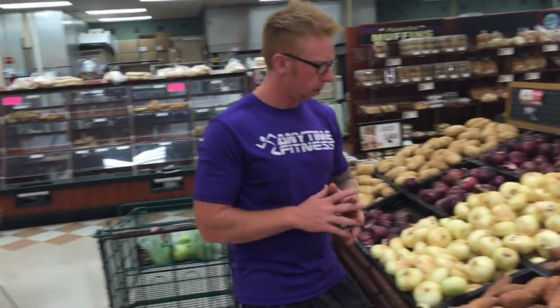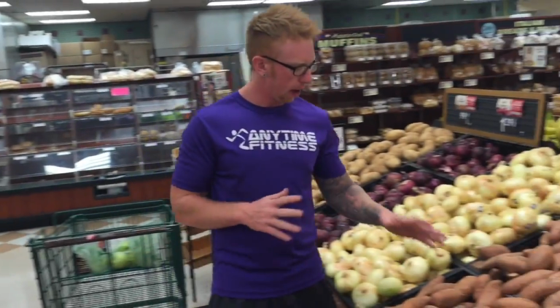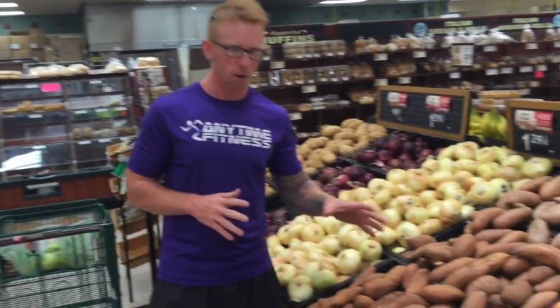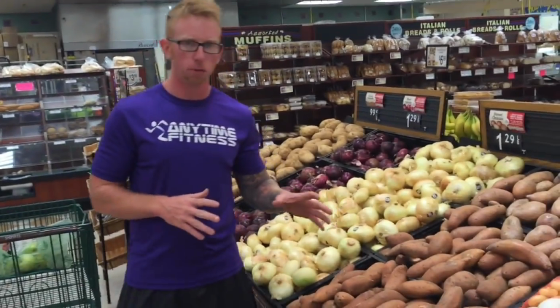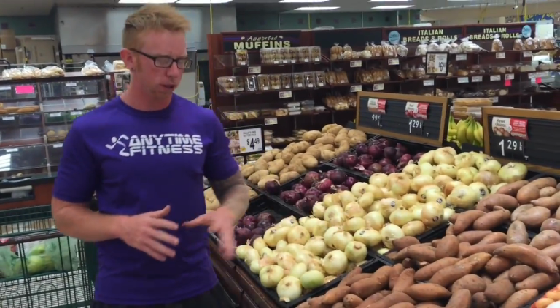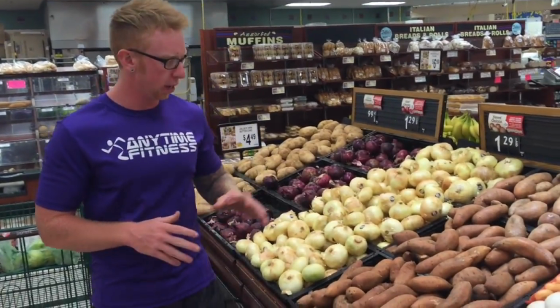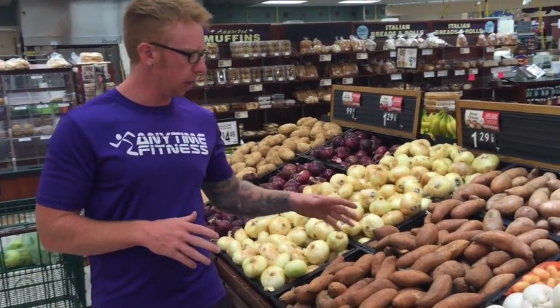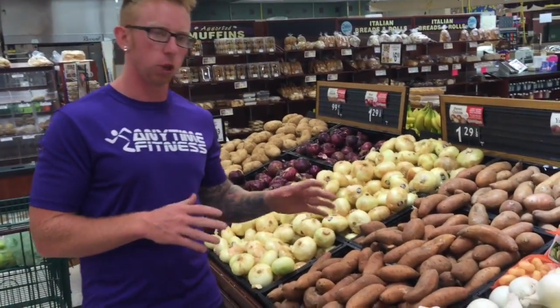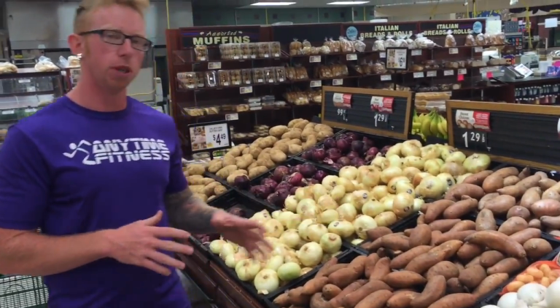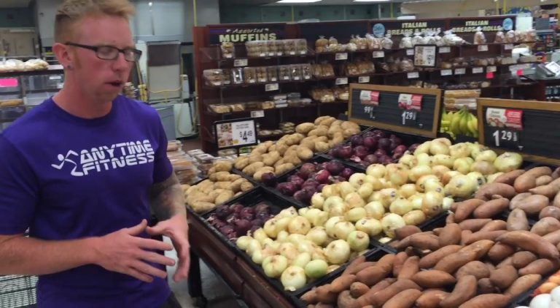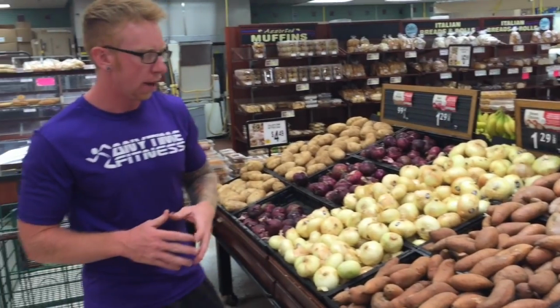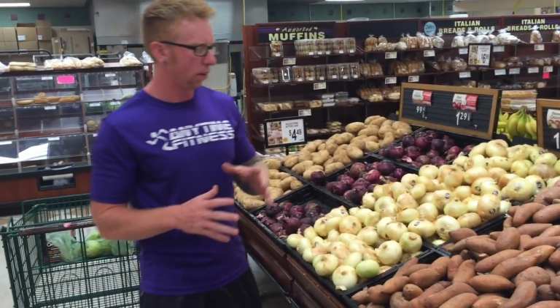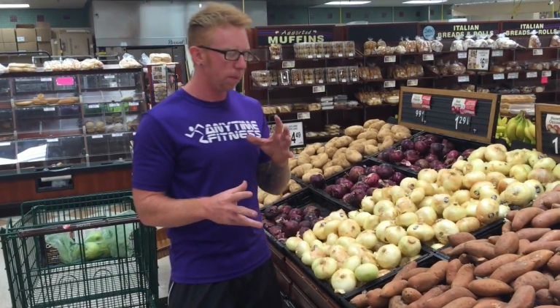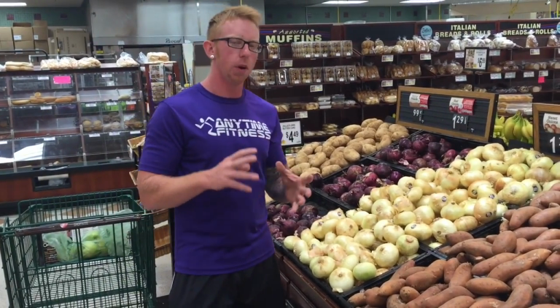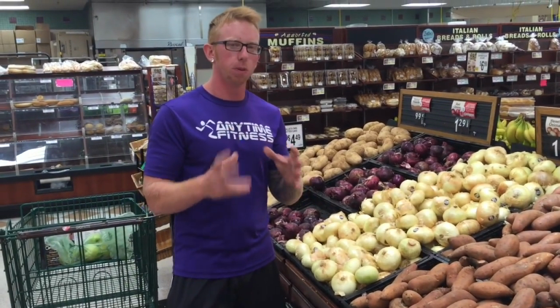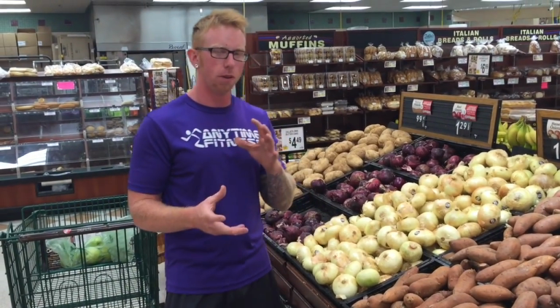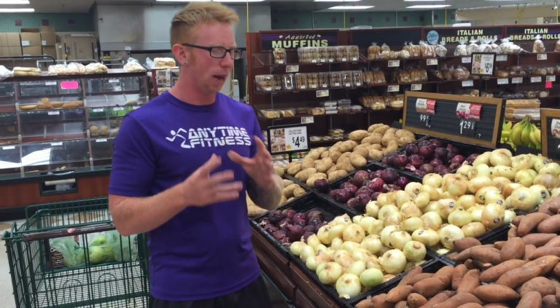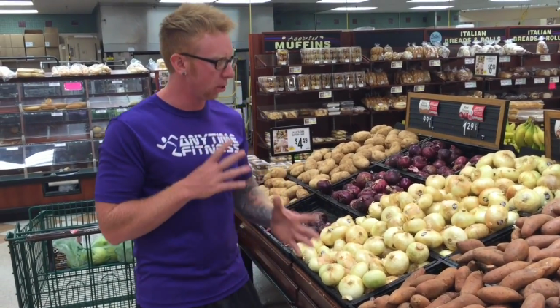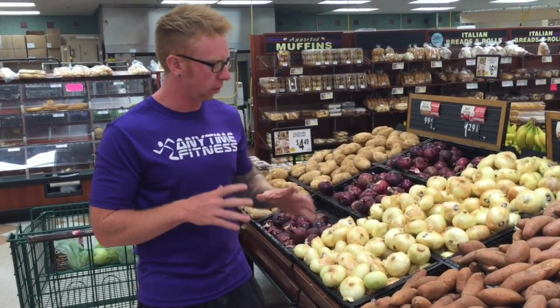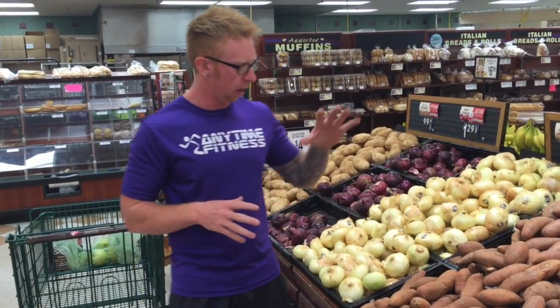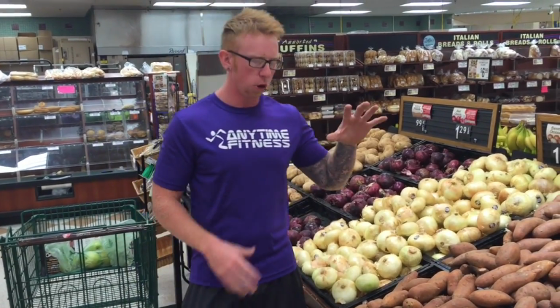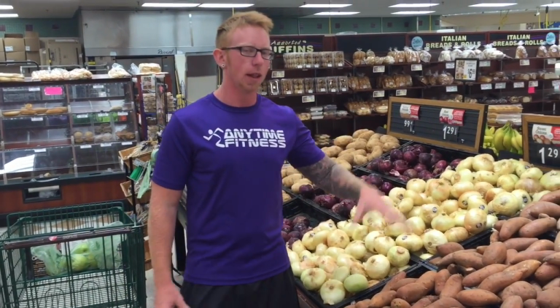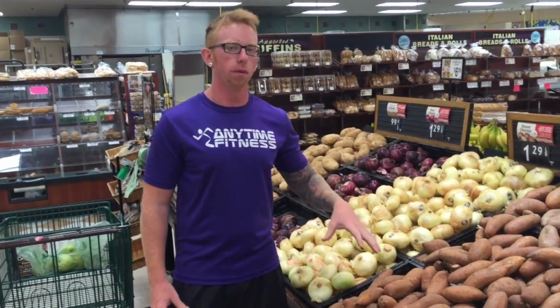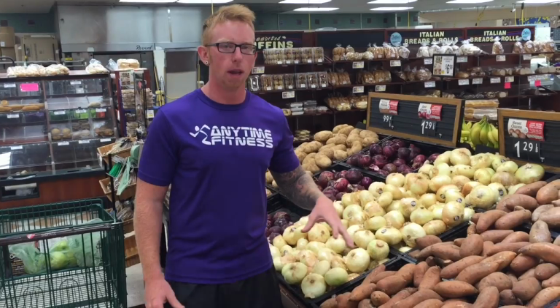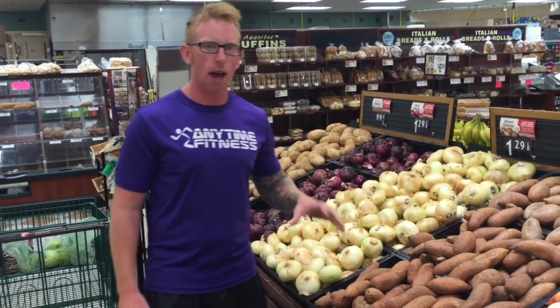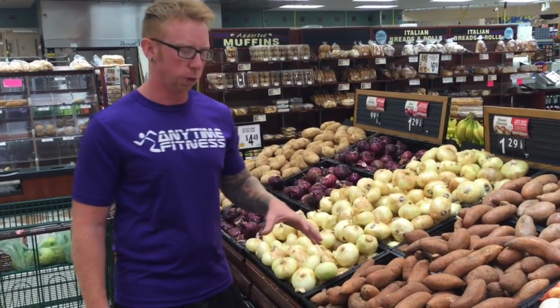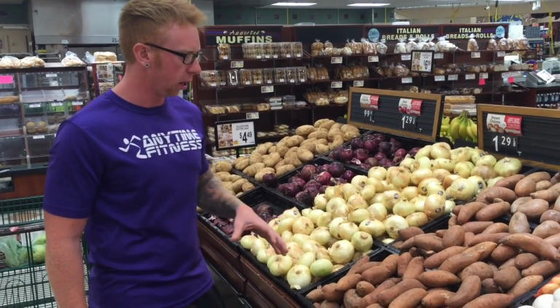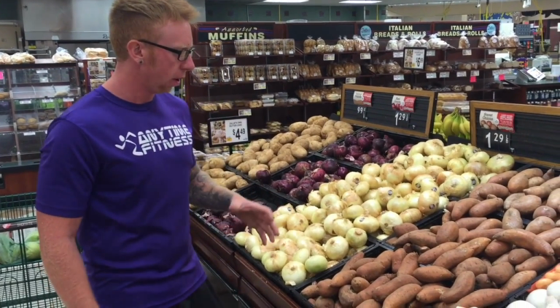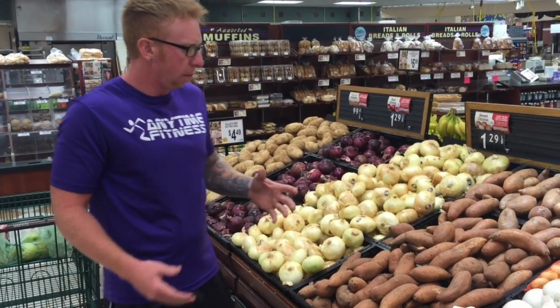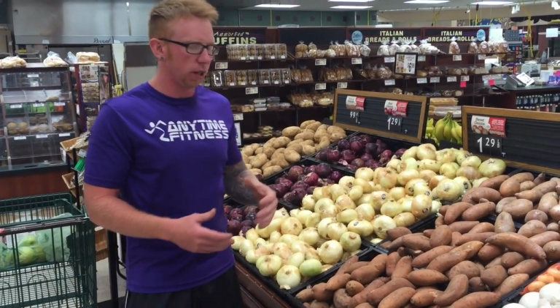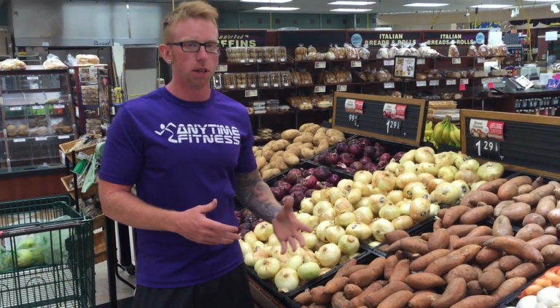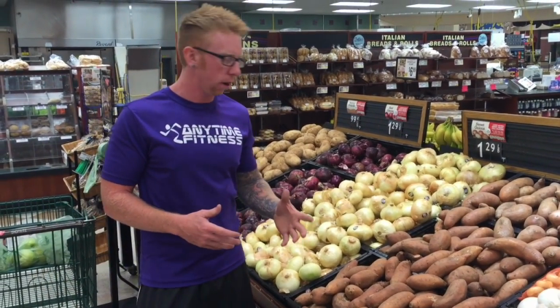My favorite carb choice is probably a sweet potato. White potato and sweet potato — there's not much difference — but you're going to get a lot more vitamin A out of a sweet potato. And personally, I think it tastes better.